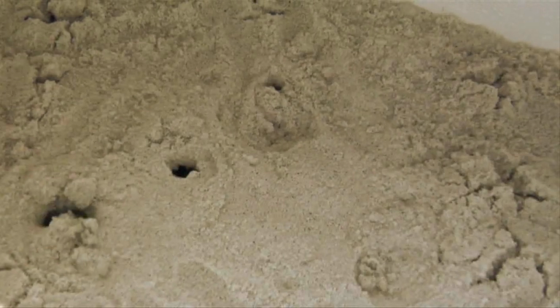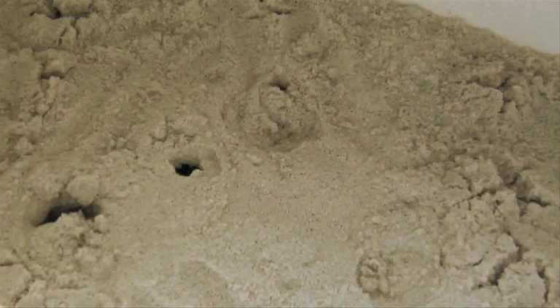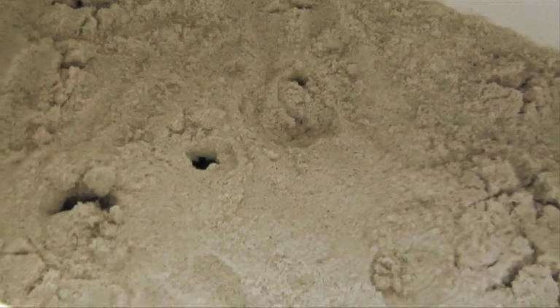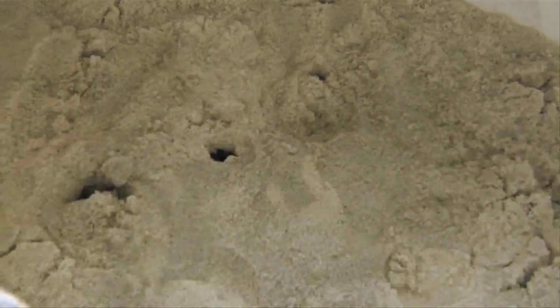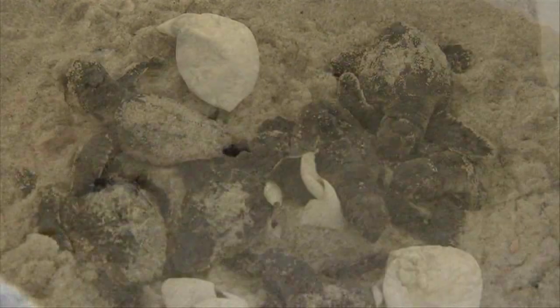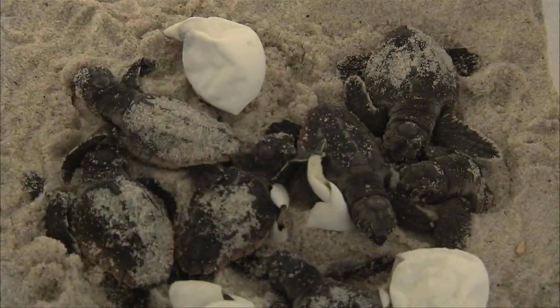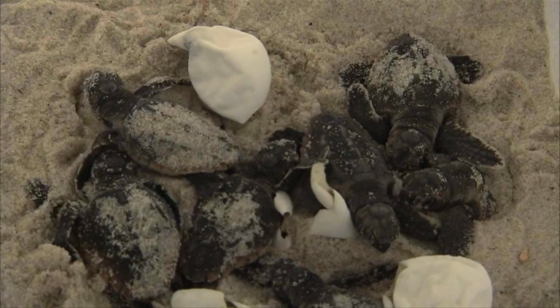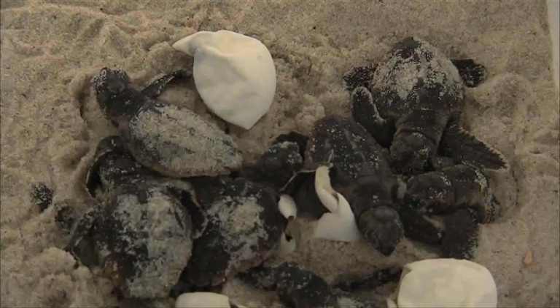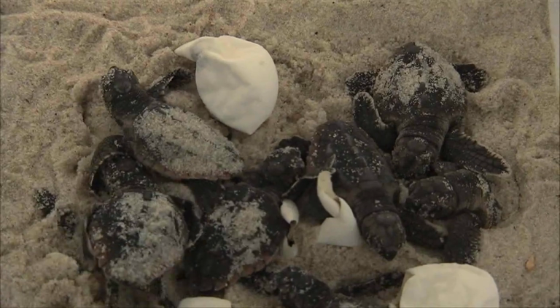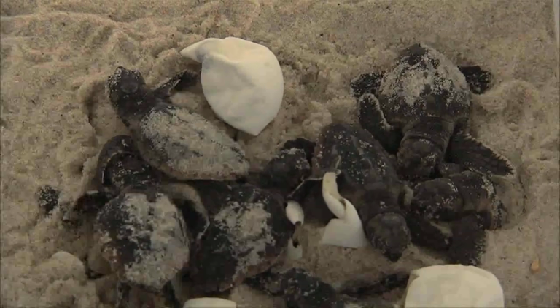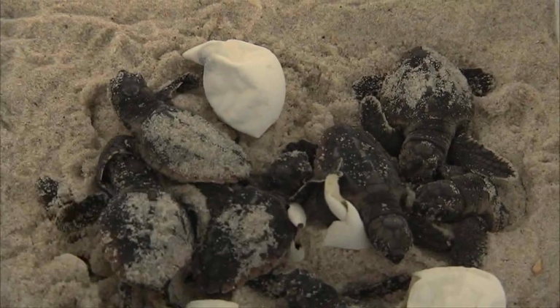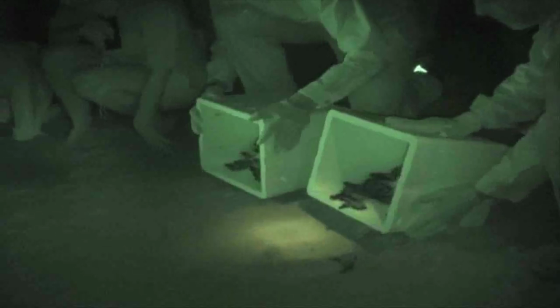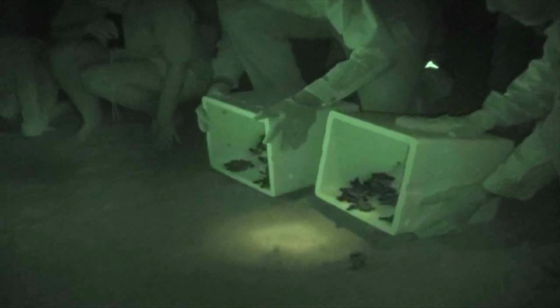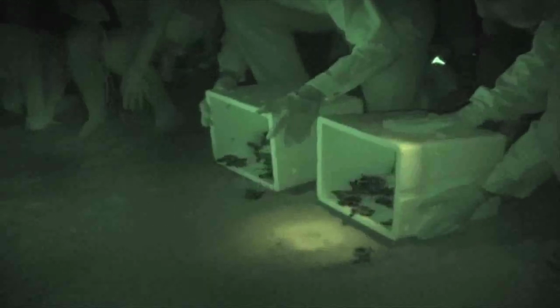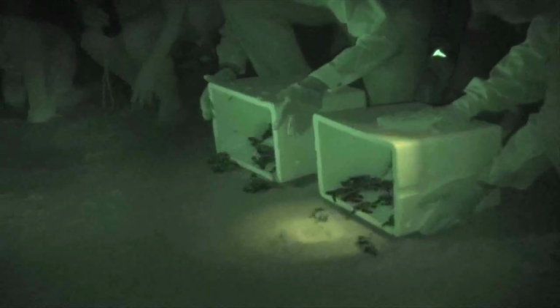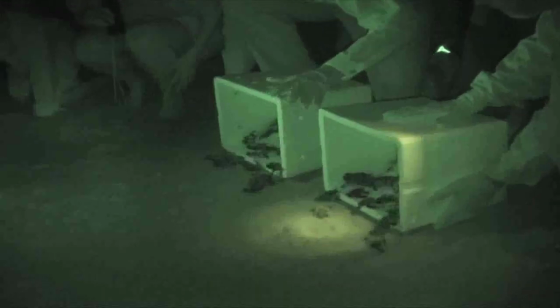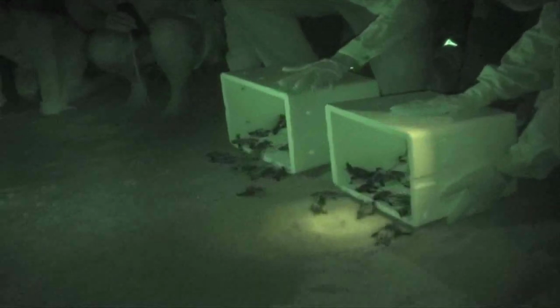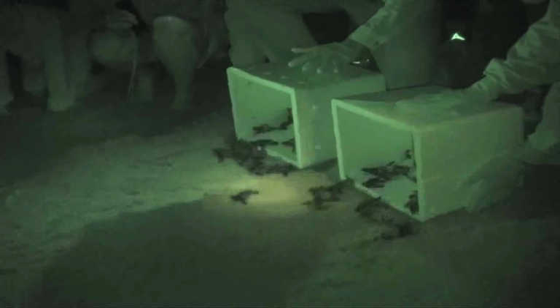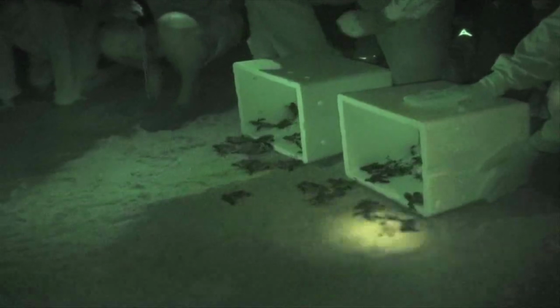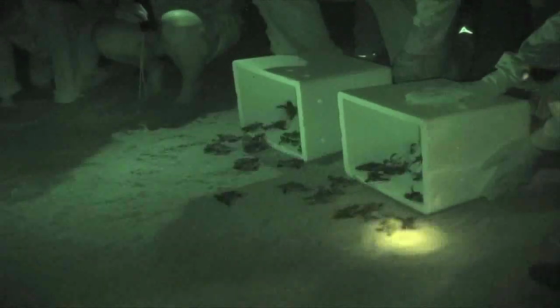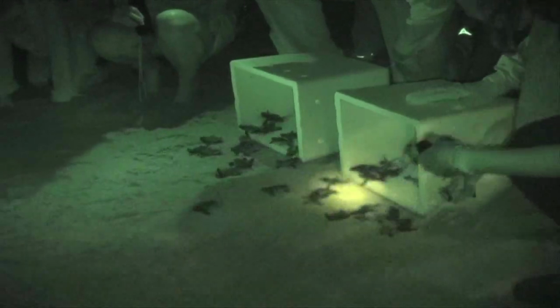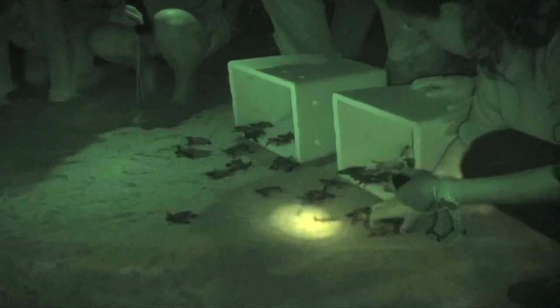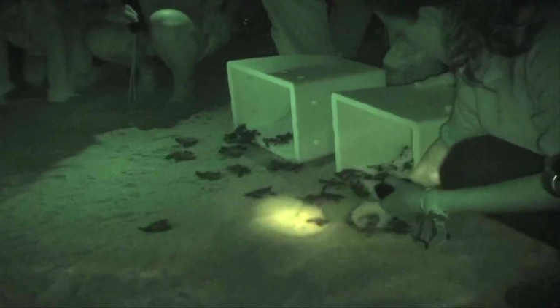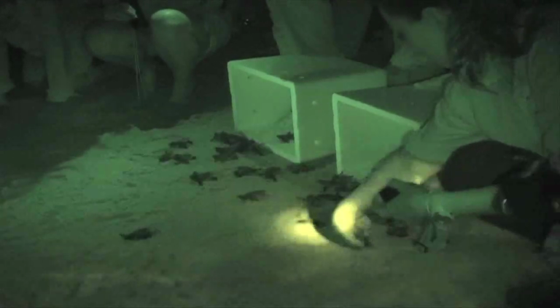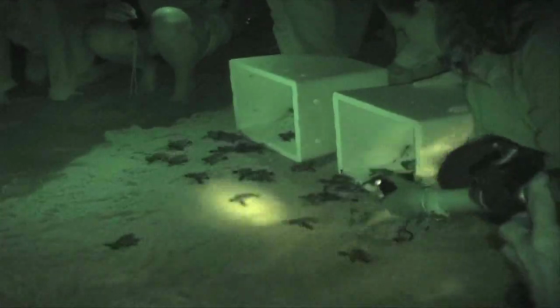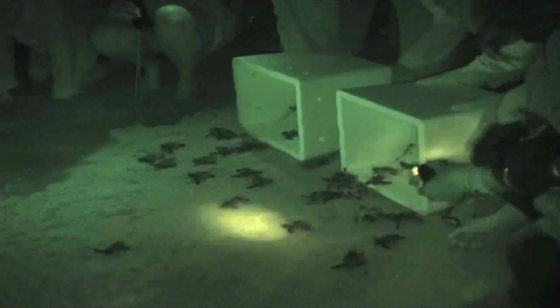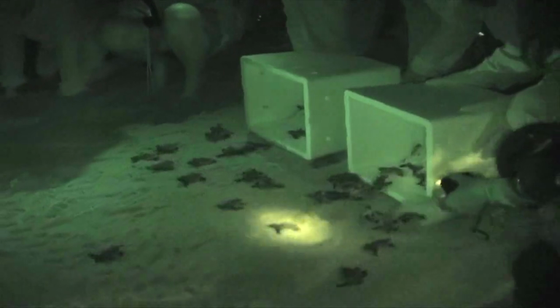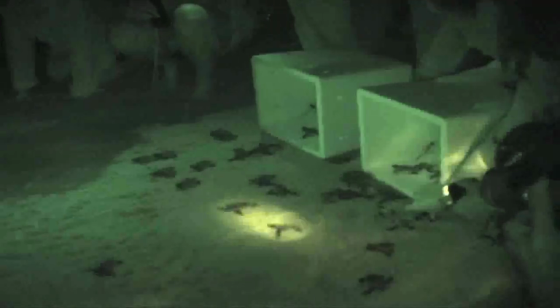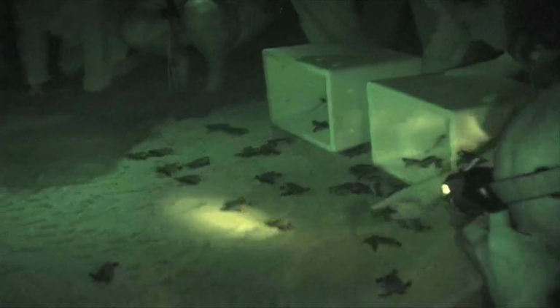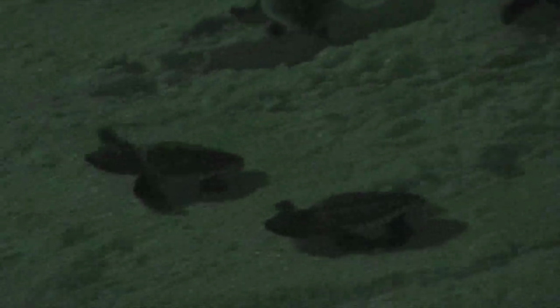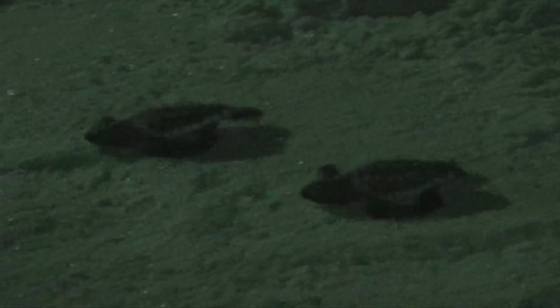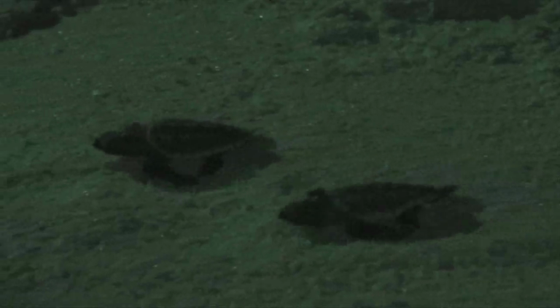Biologists closely monitored the coolers, and as hatchlings emerged, they were released under the cloak of darkness and made their way to the oil-free waters of the Atlantic Ocean. More than 13,000 hatchlings have been released since early July.